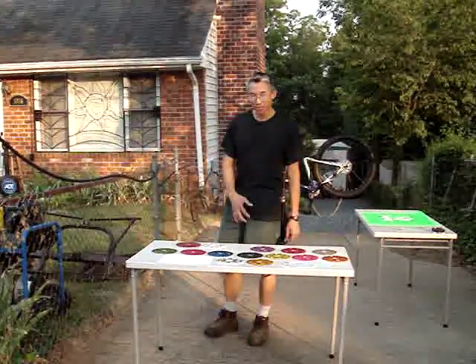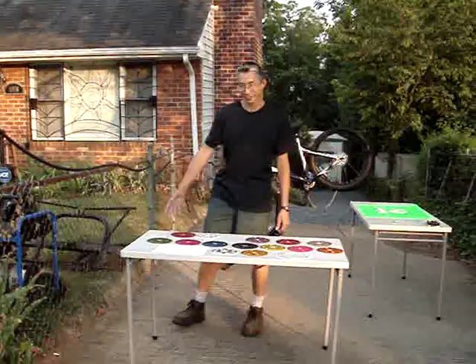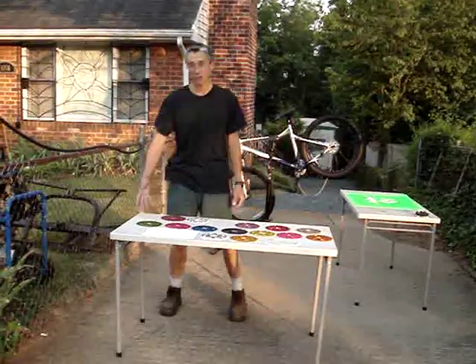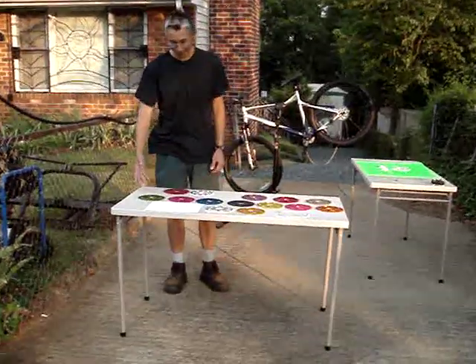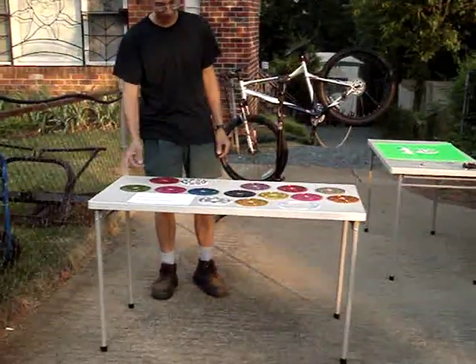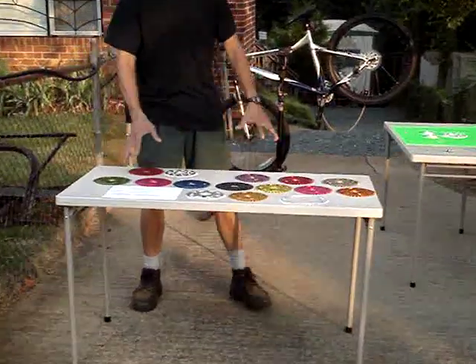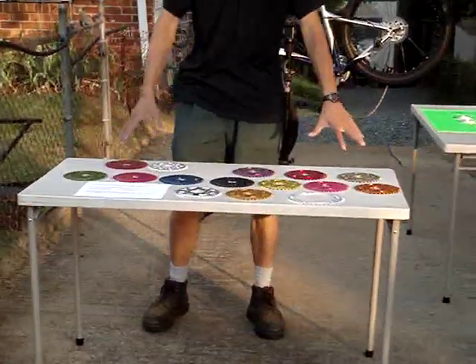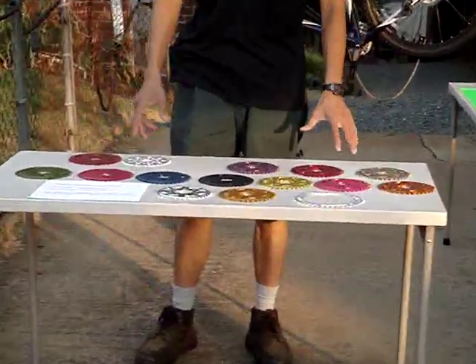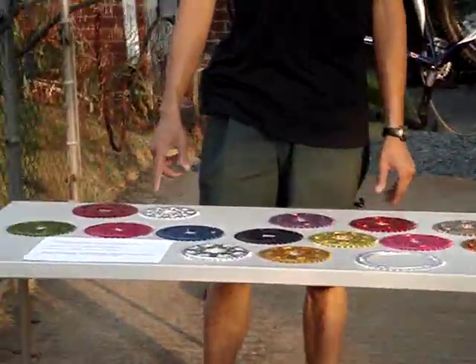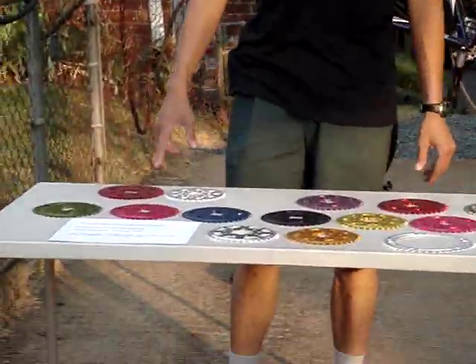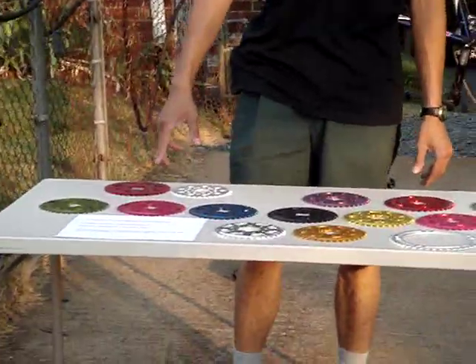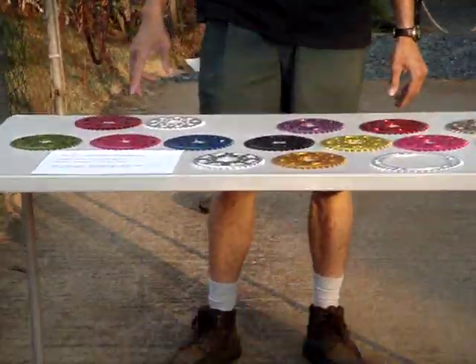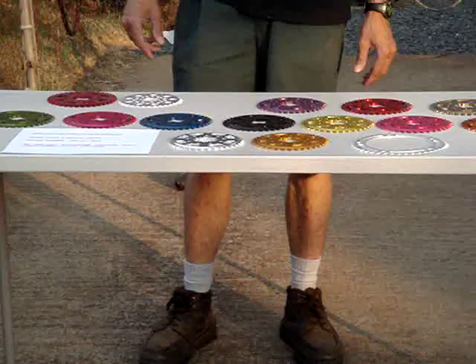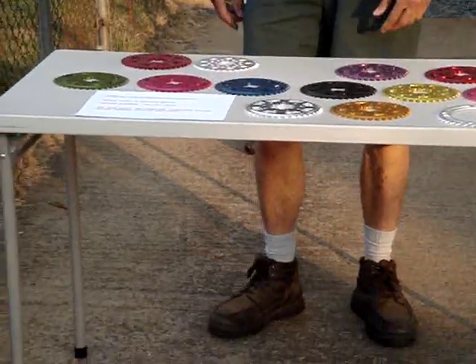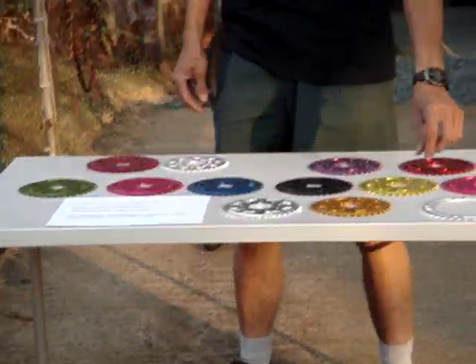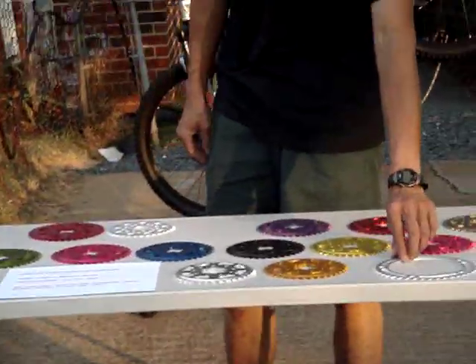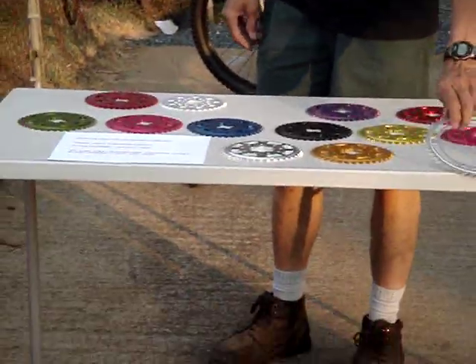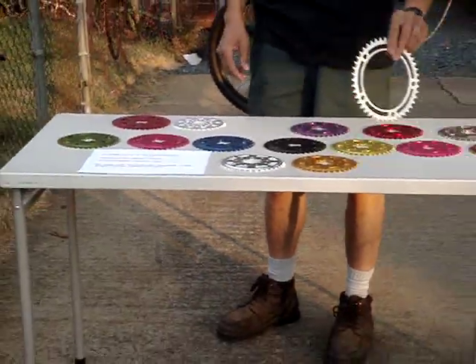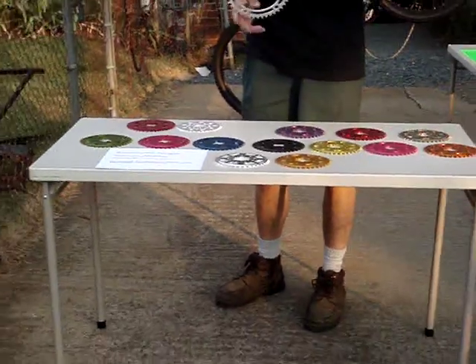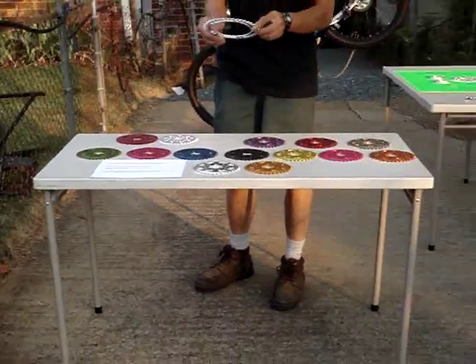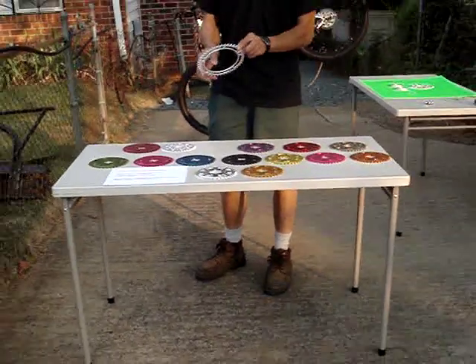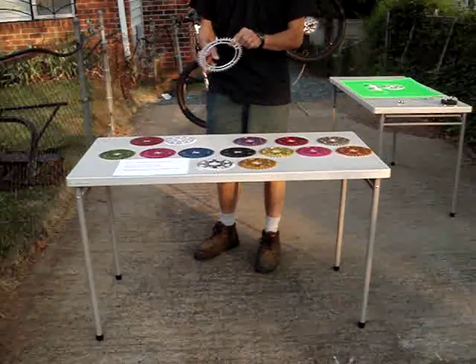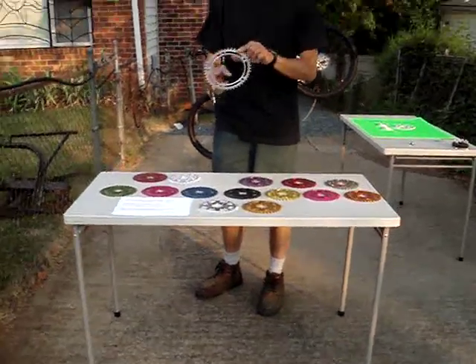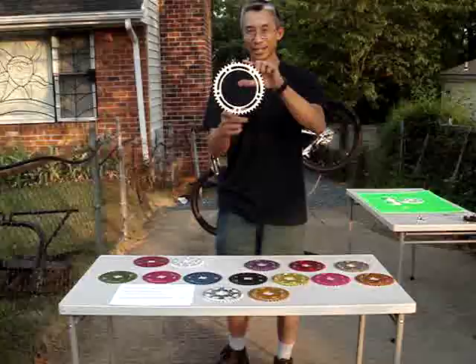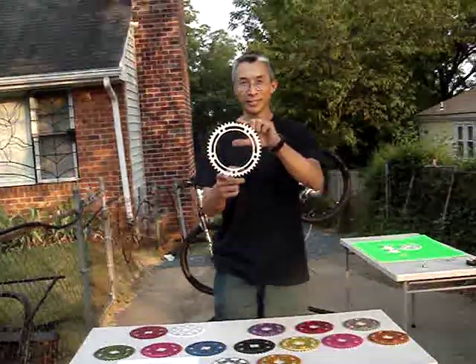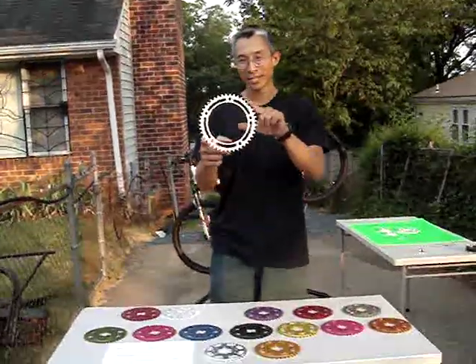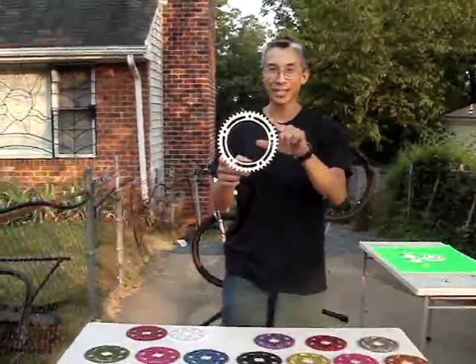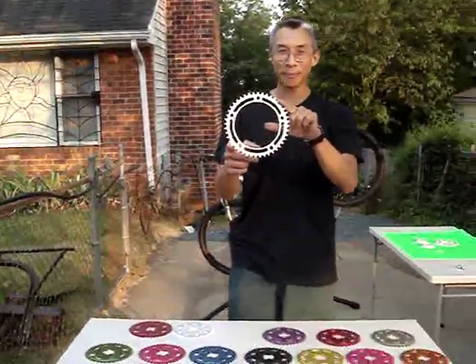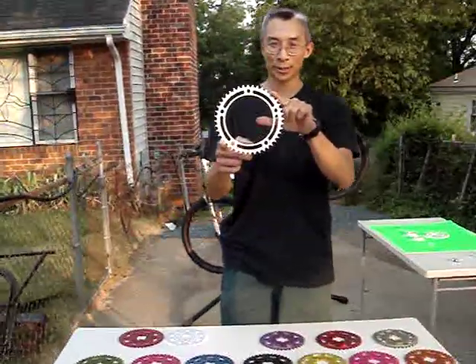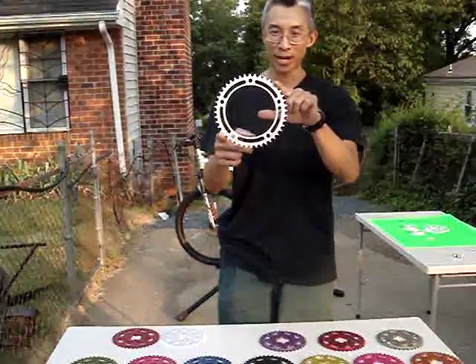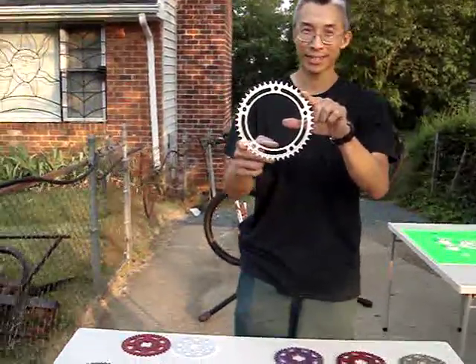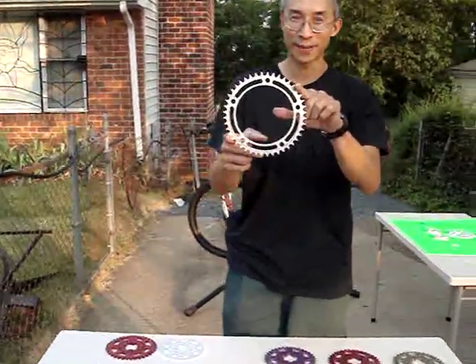Most of you know us through our sprockets — various anodized colors, both hobbed and CNC machined. We also had some questions come over the internet as to whether we make chainrings for bicycles, and we do. This is a knockoff Campagnolo sprocket chainring.